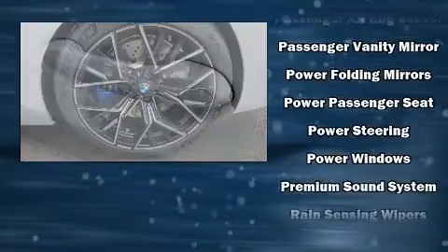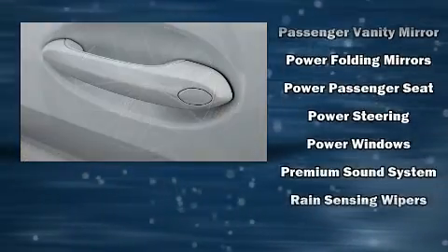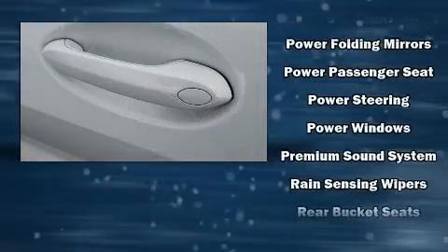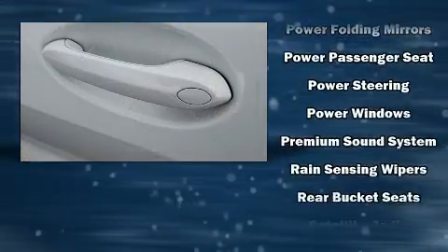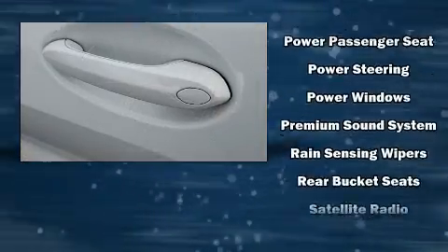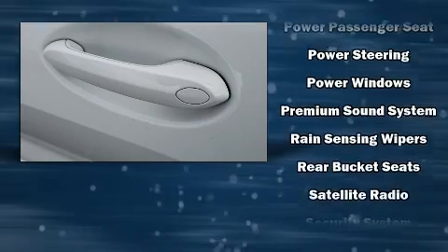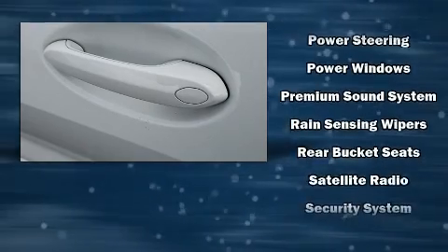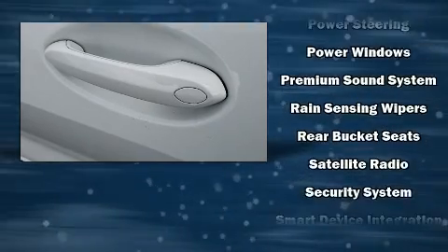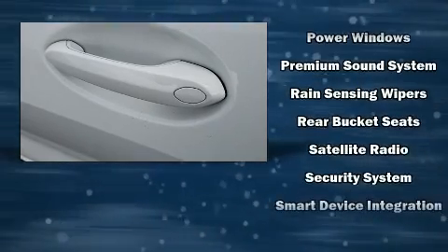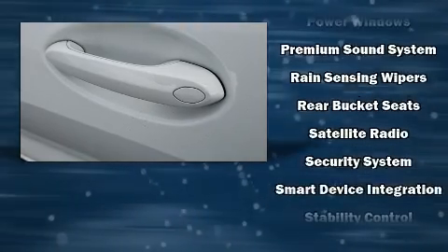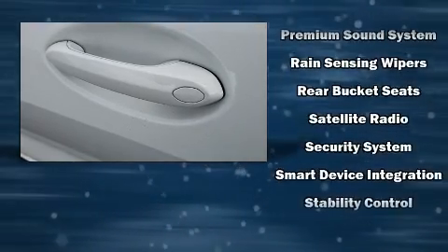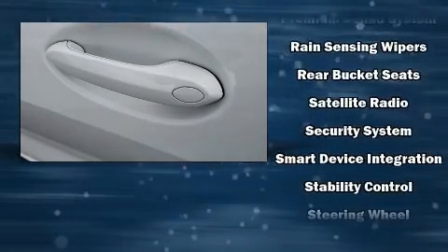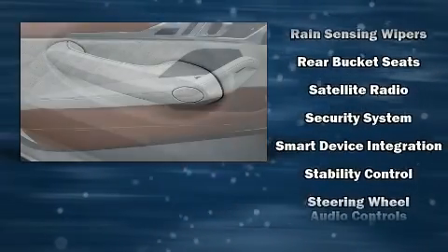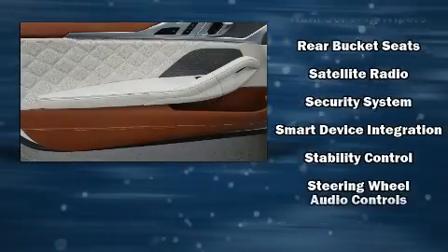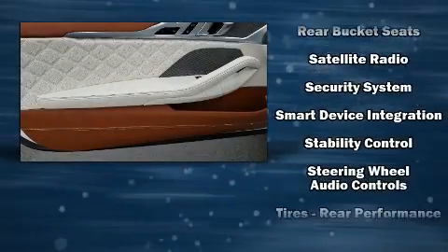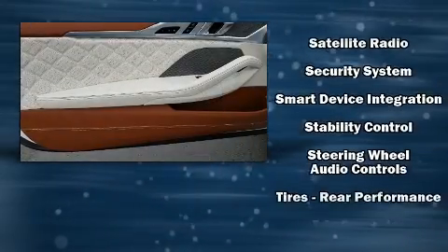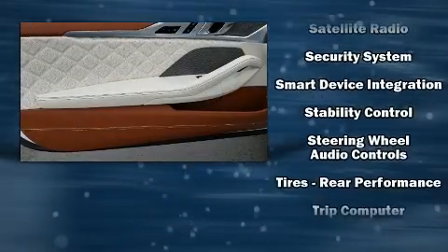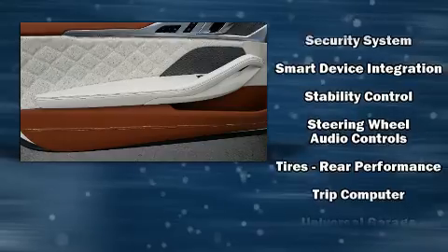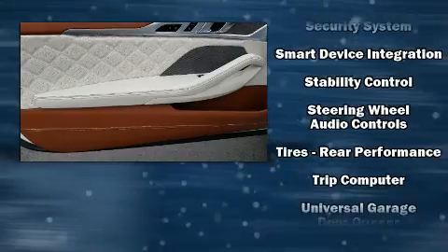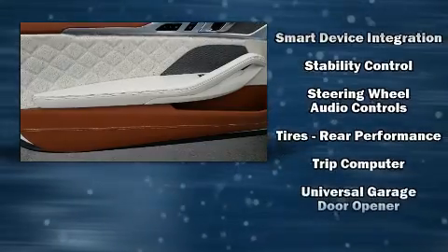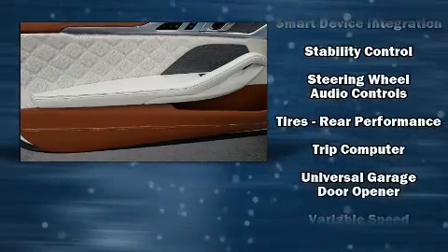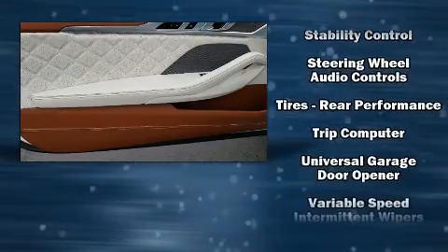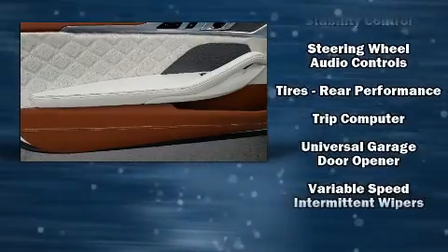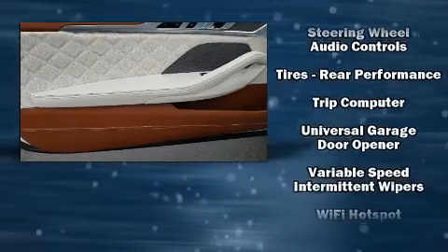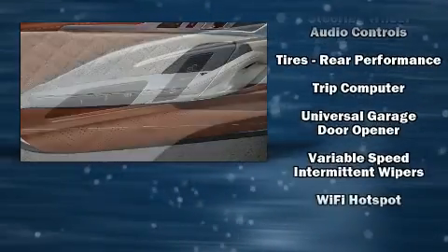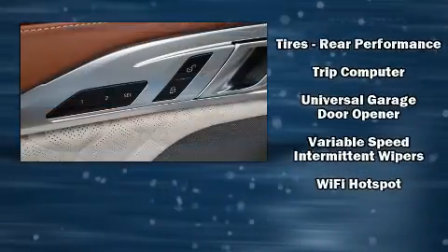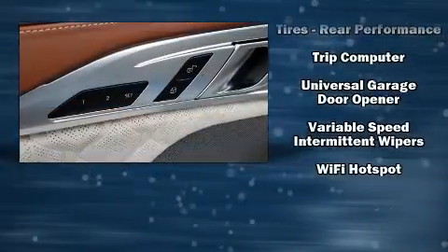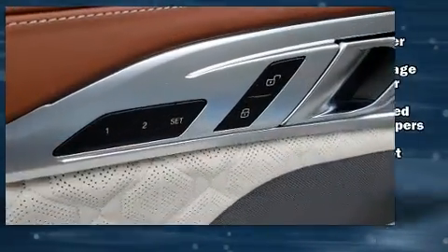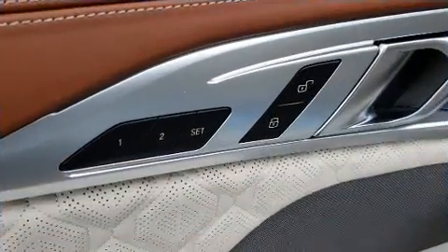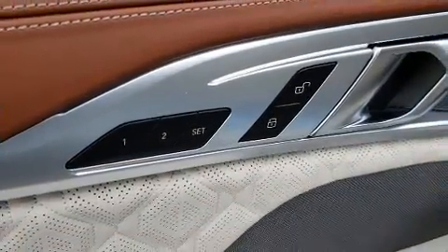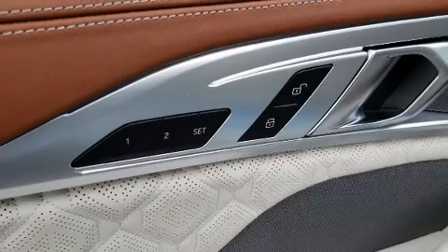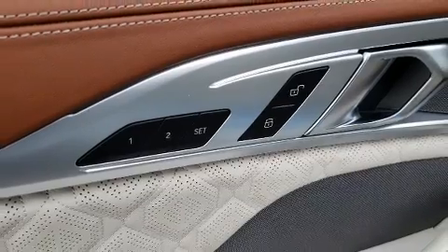BMW also prioritized safety and security with features such as dual-front impact airbags with occupant-sensing airbag, an emergency communication system, and four-wheel disc brakes with ABS.